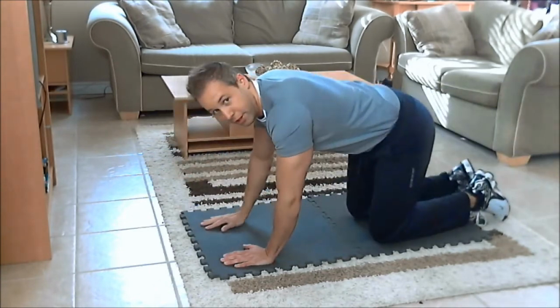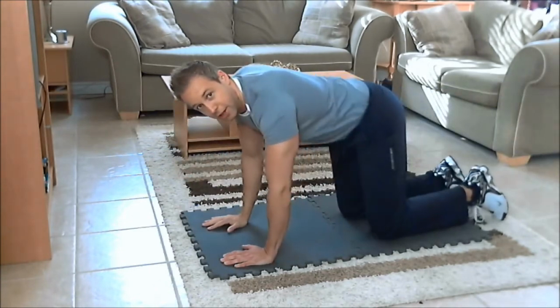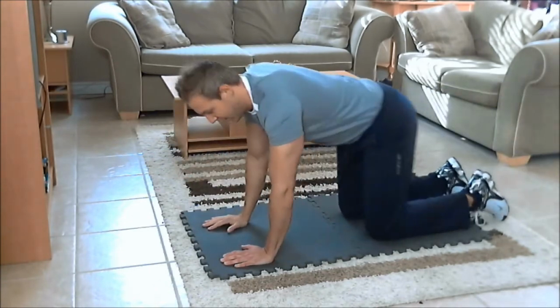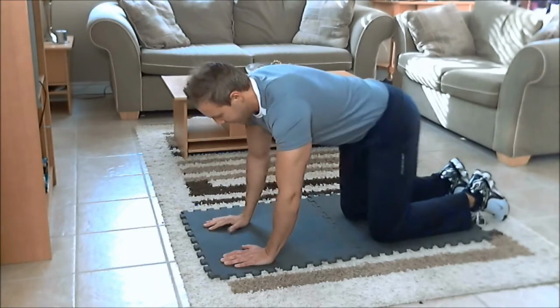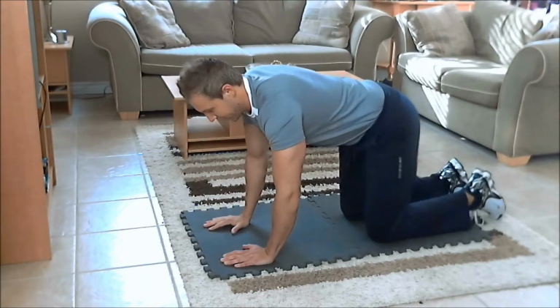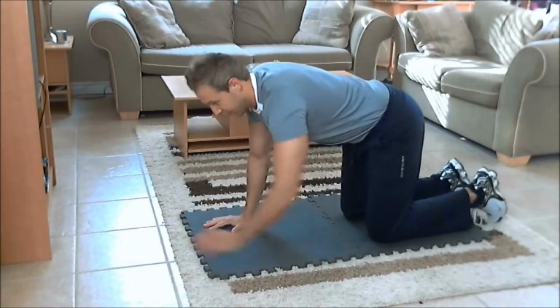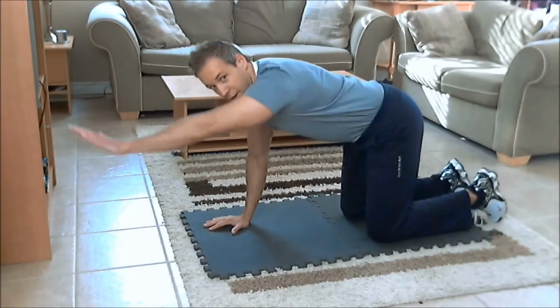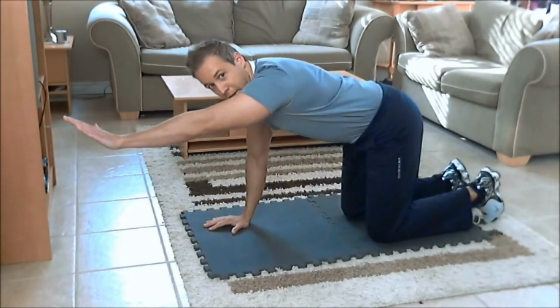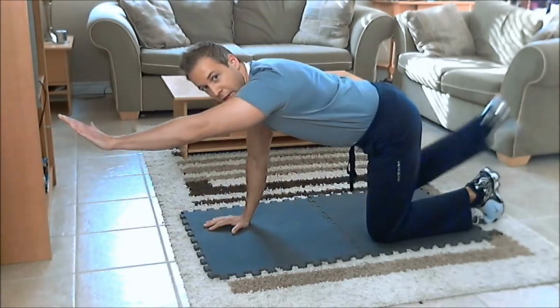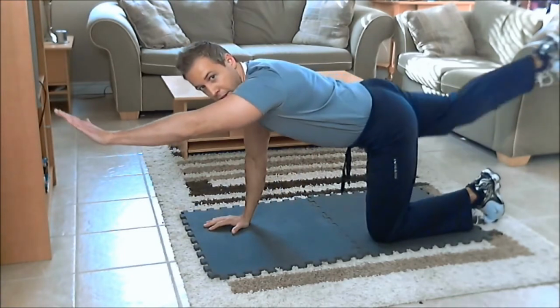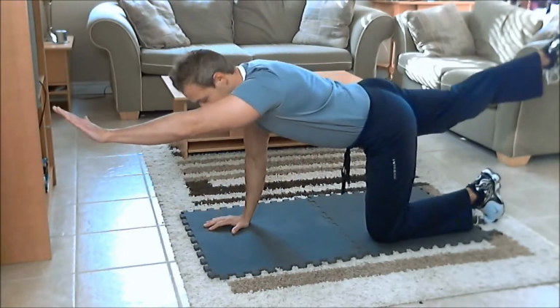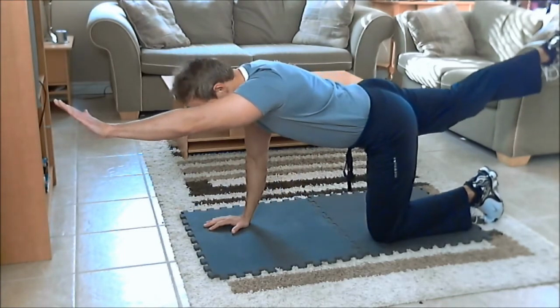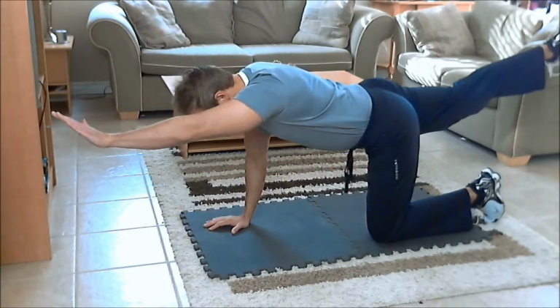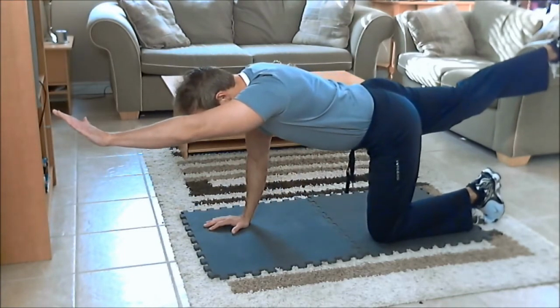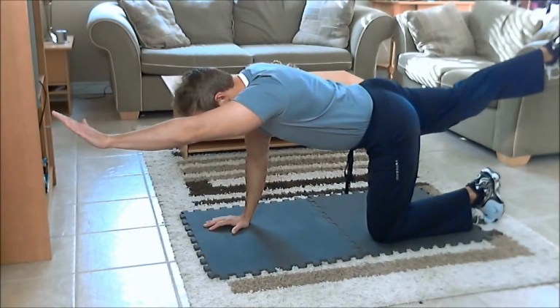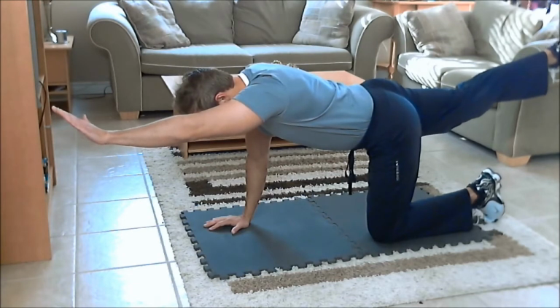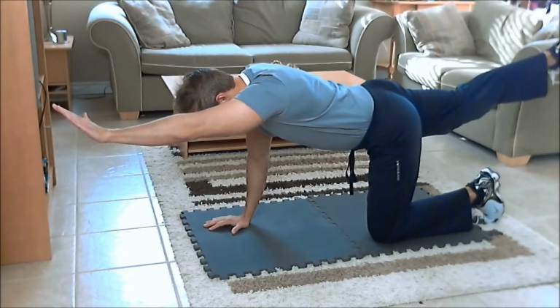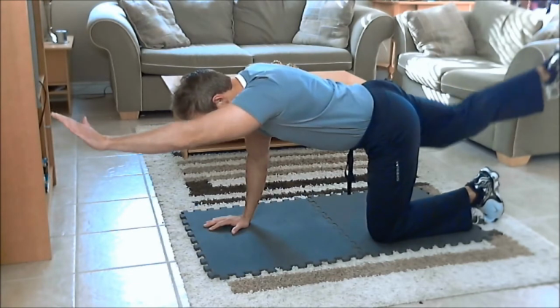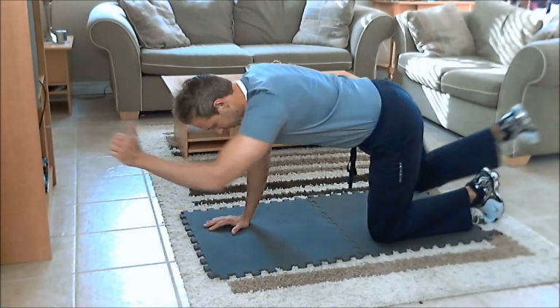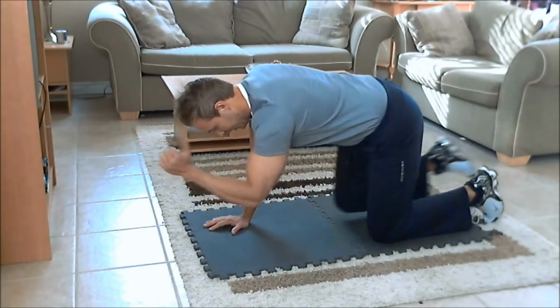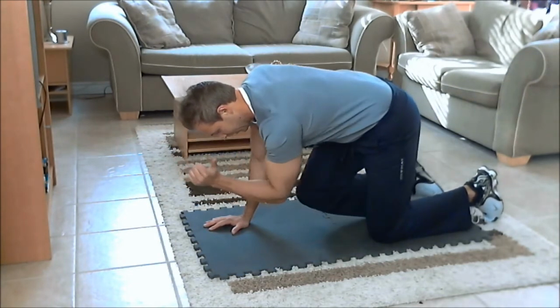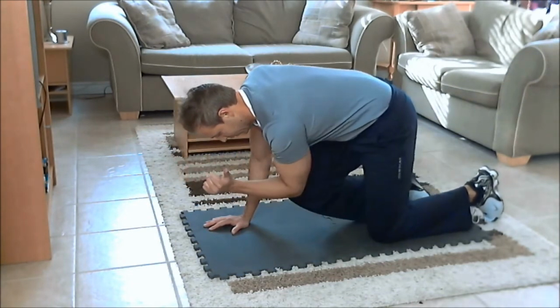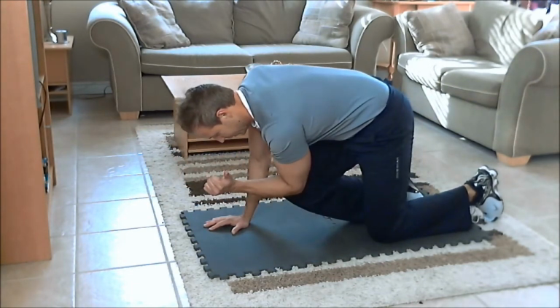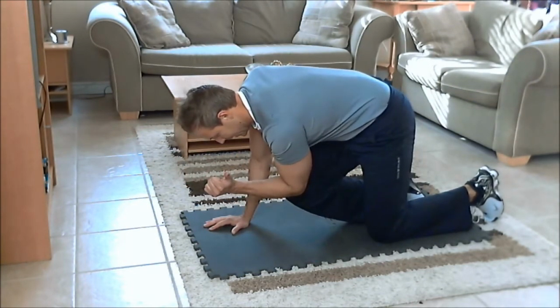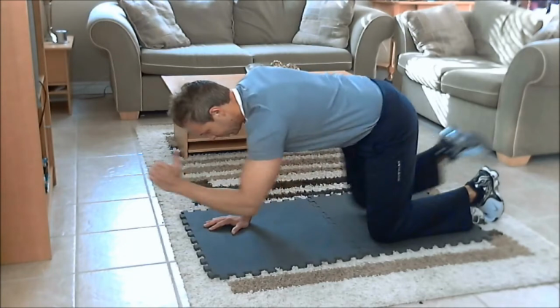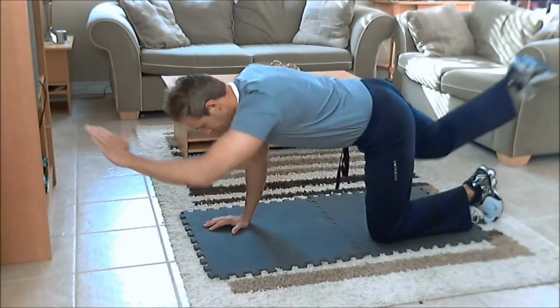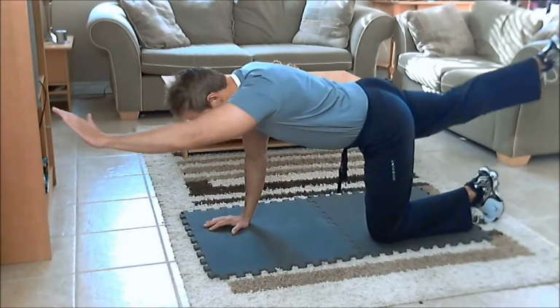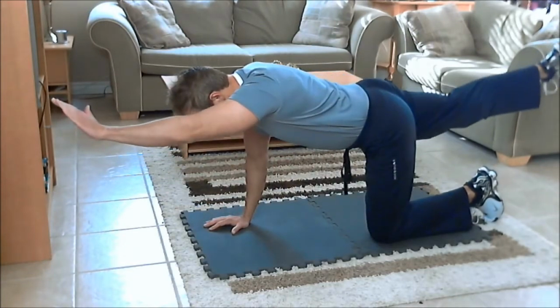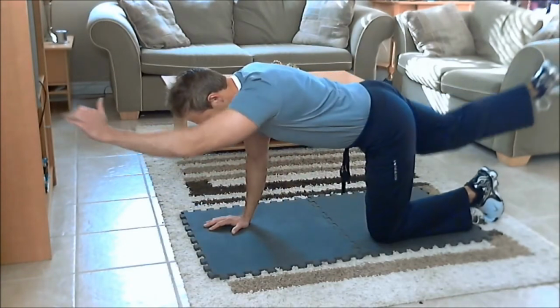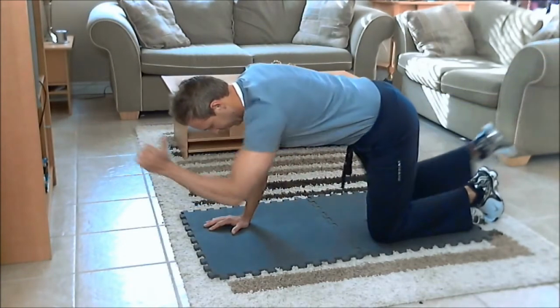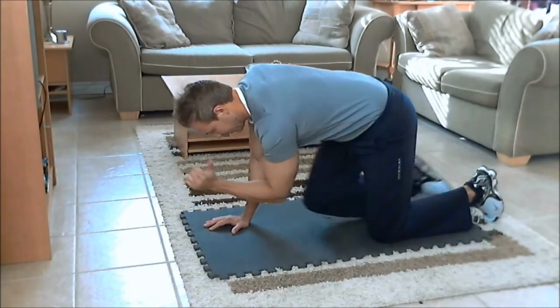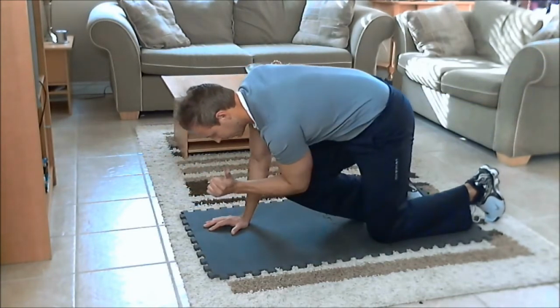I'll show you on the other side — same thing. Extend the left arm out, right leg back, nice and in line with your back. Crunch in, try and touch your elbow to your knee squeezing the abs, and then extend back out.